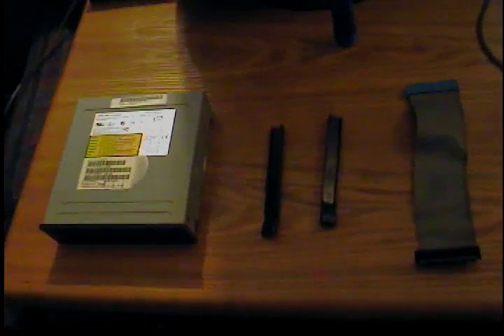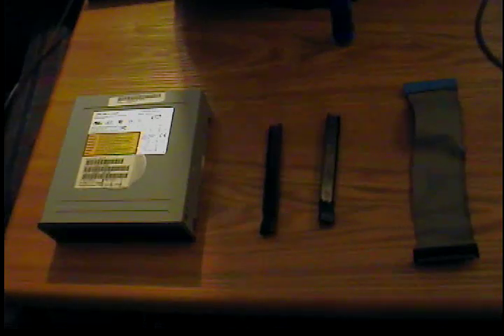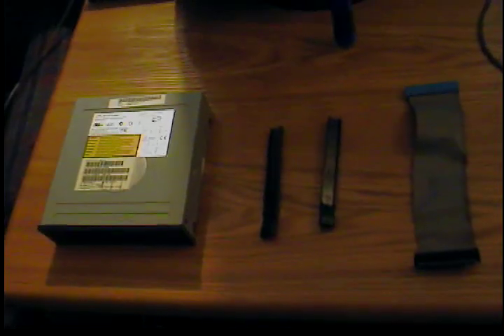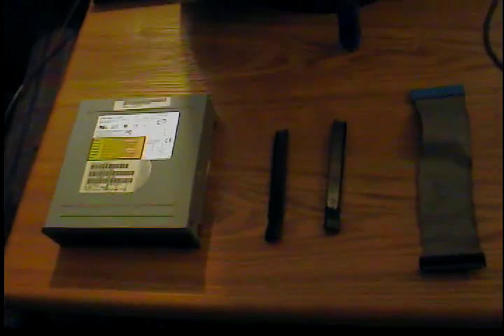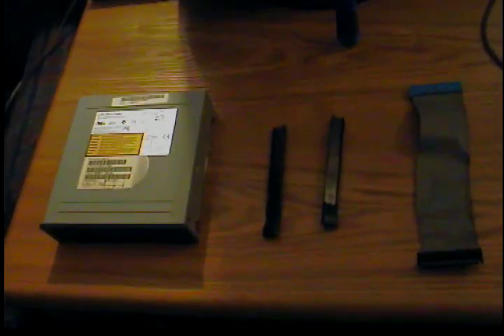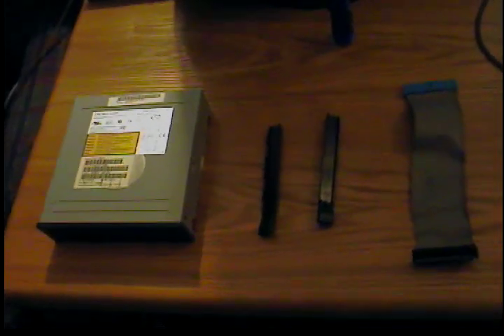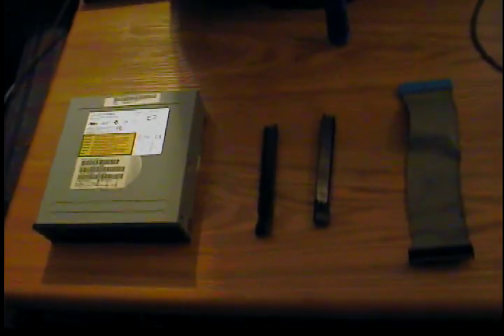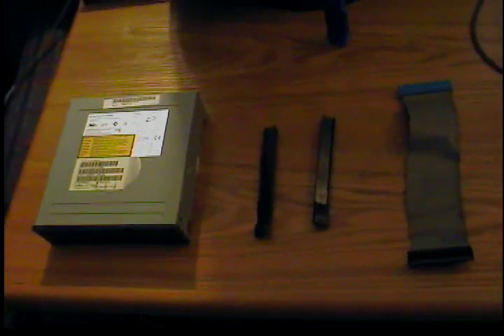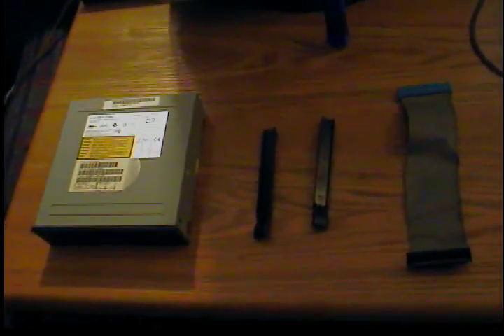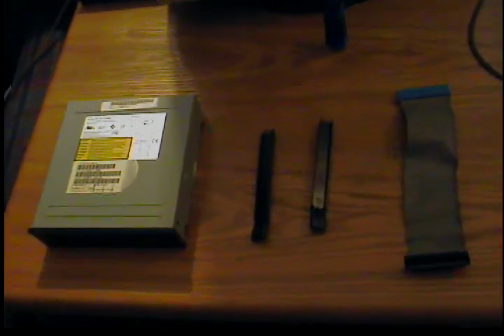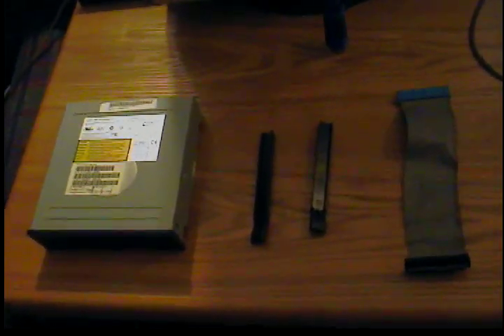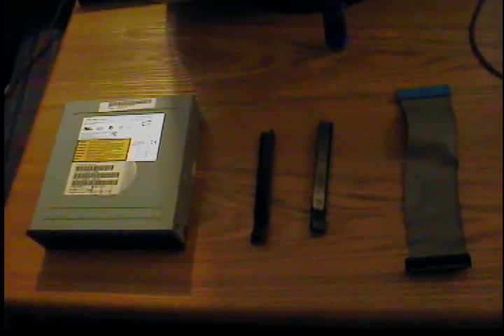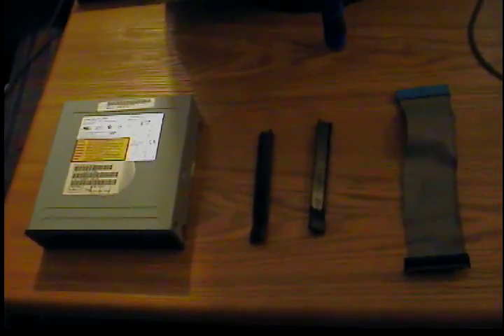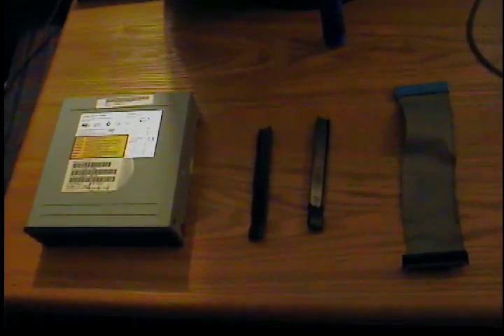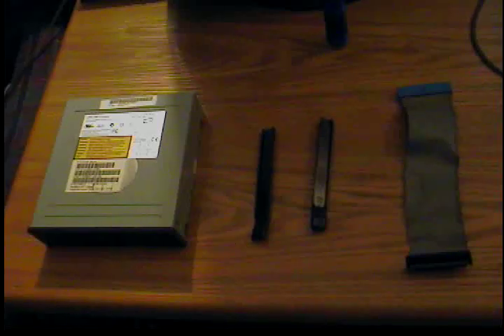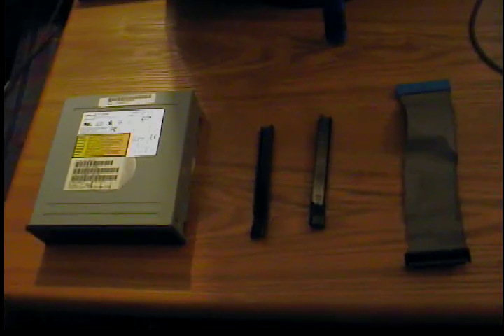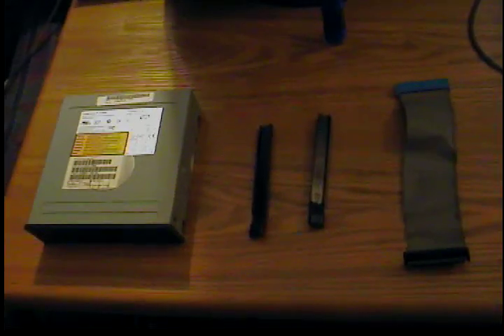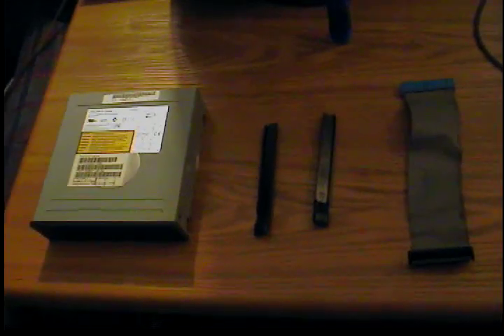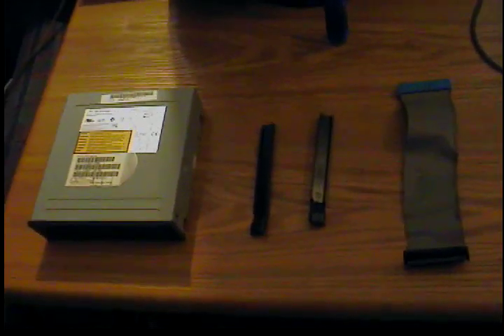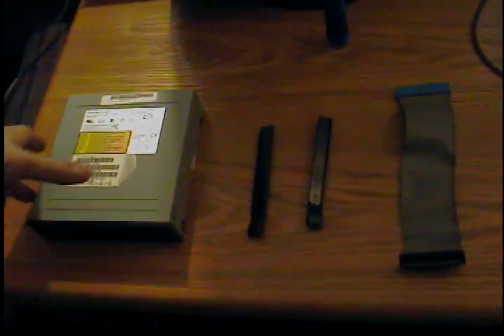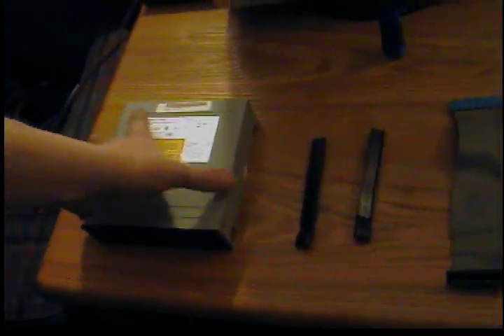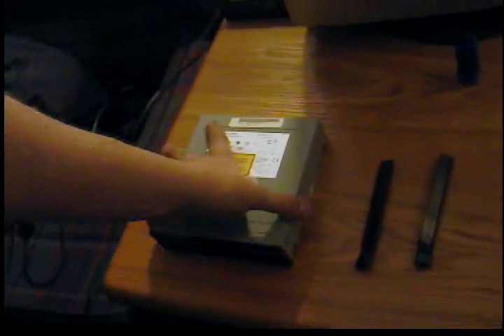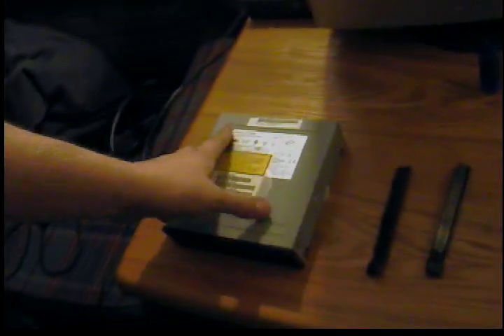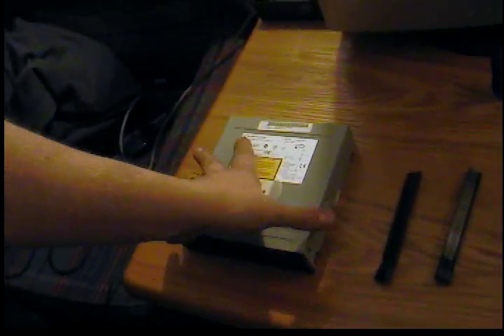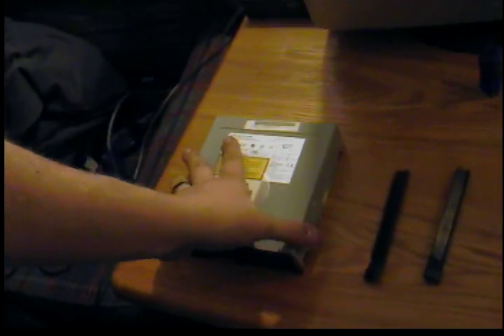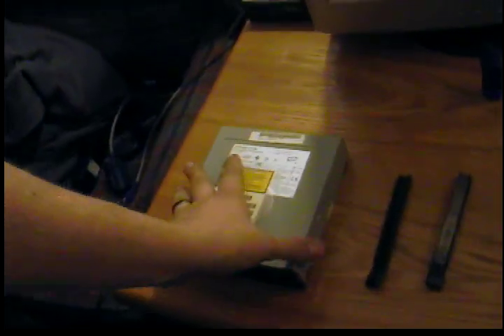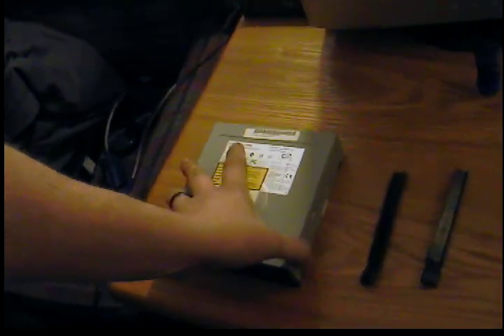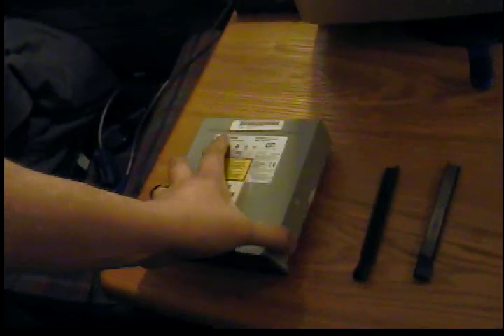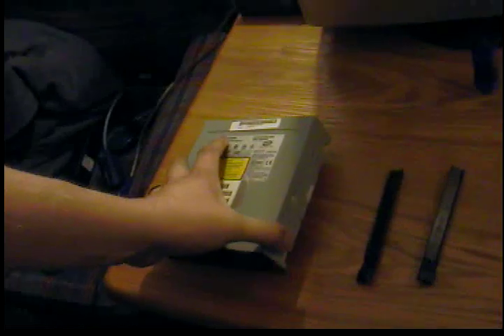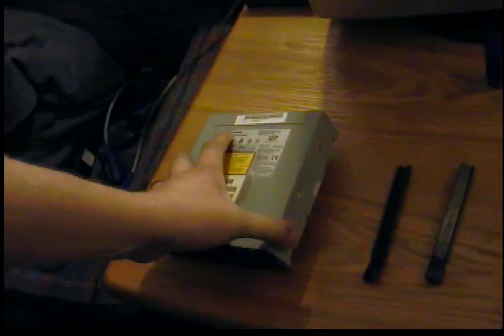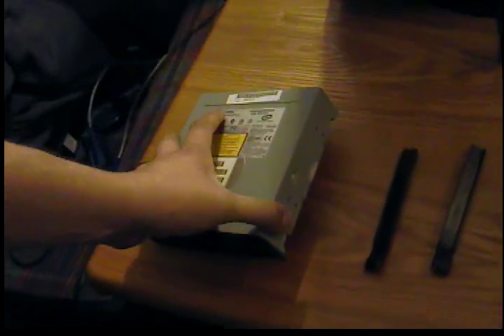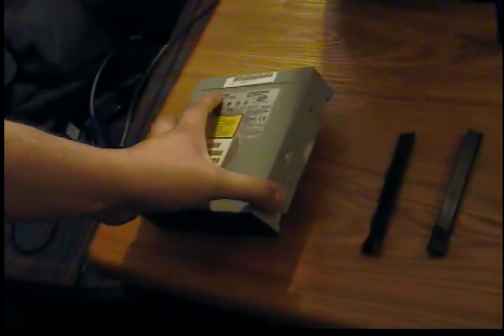Today we're going to be showing you how to install an IDE optical drive. These are the older versions and most people are using SATAs now, but we're going to go through this video first before the other.